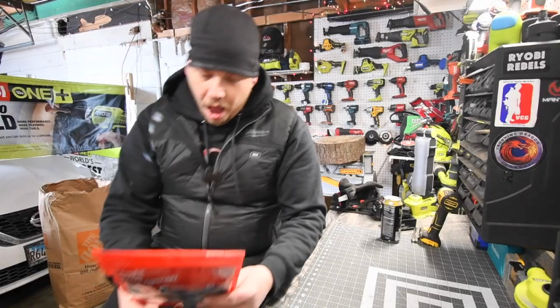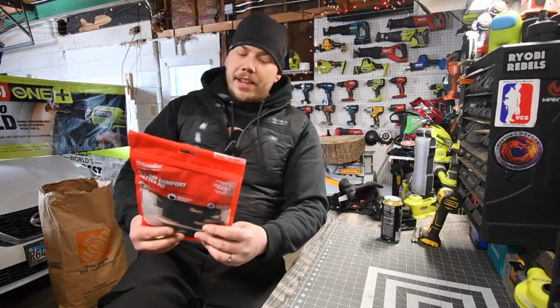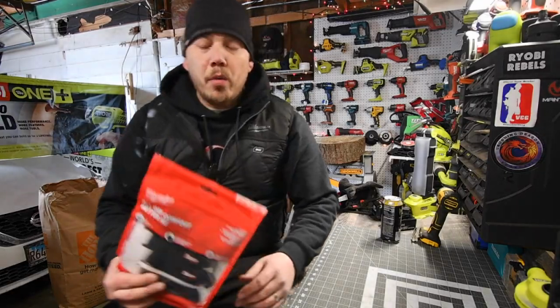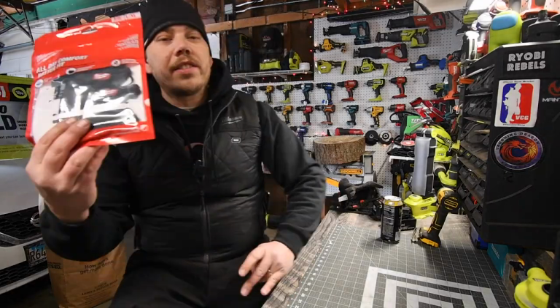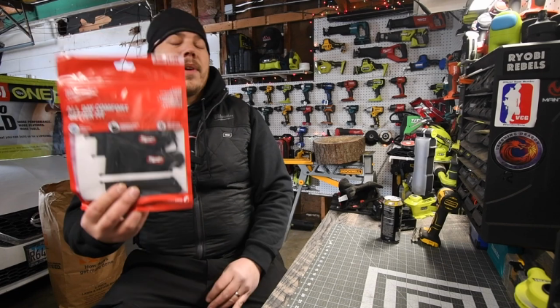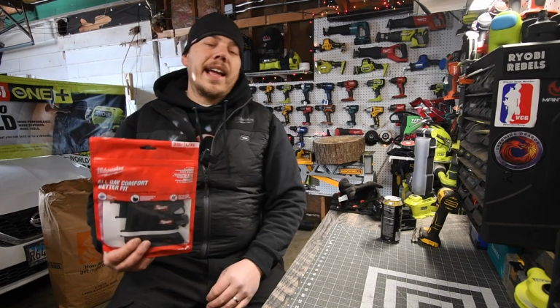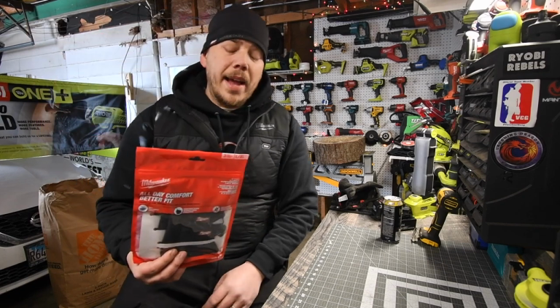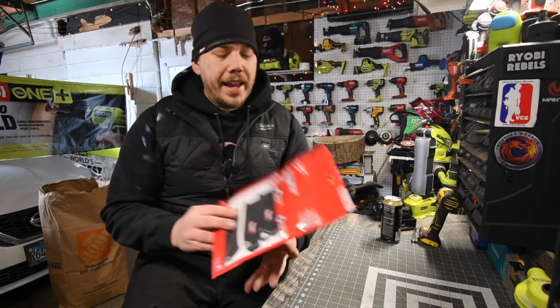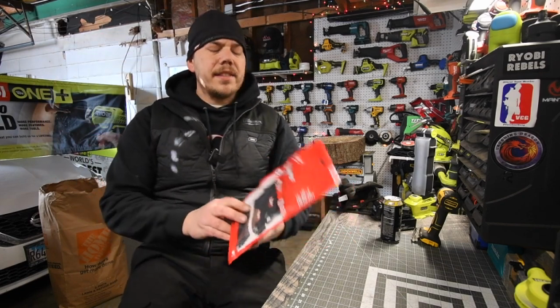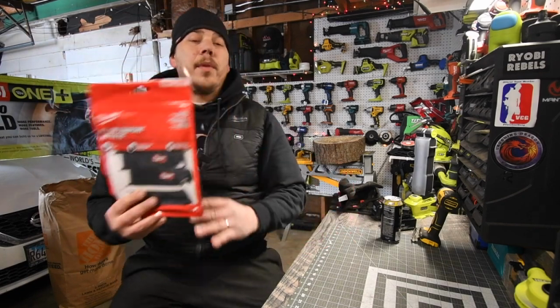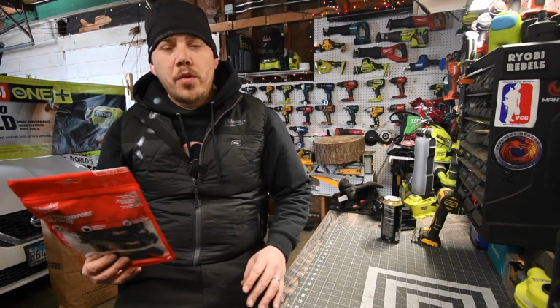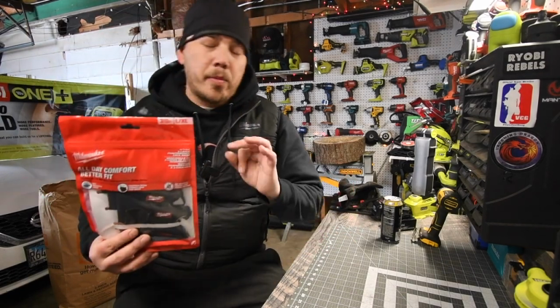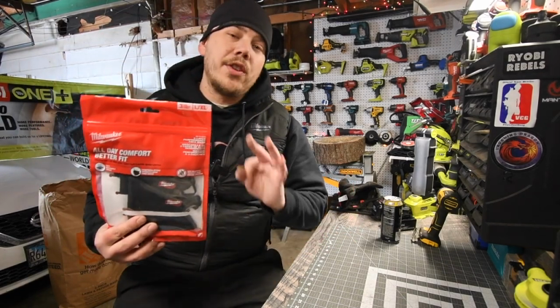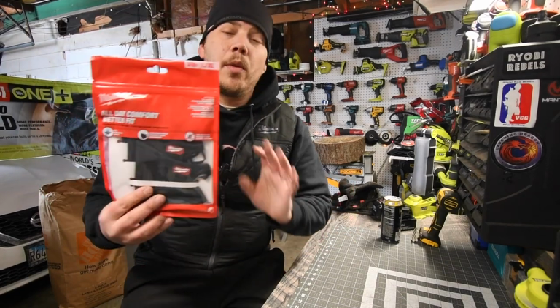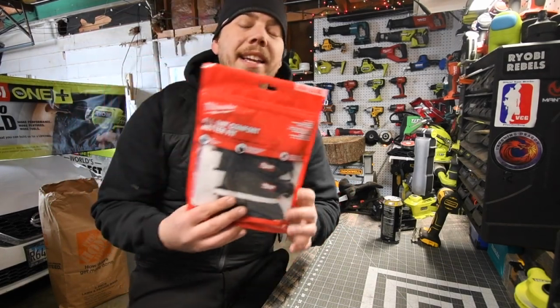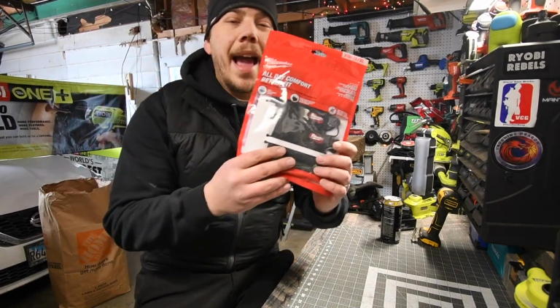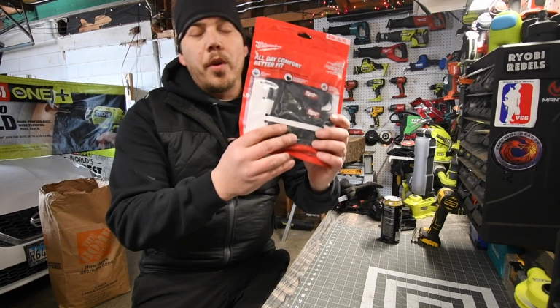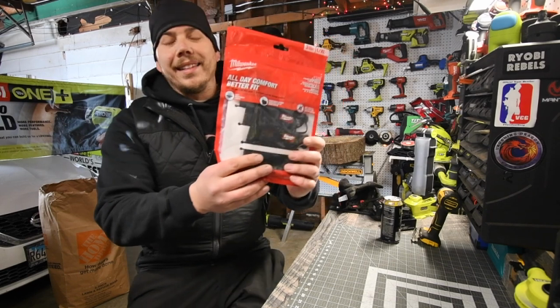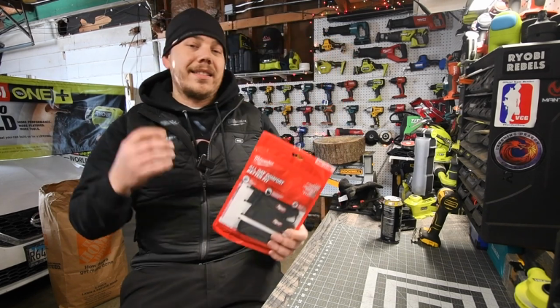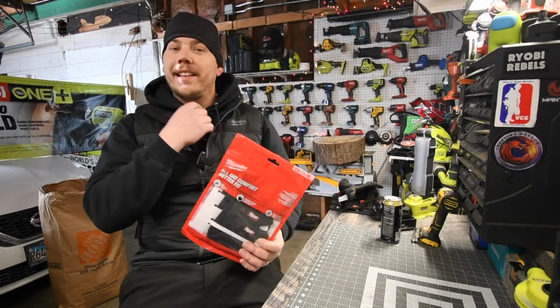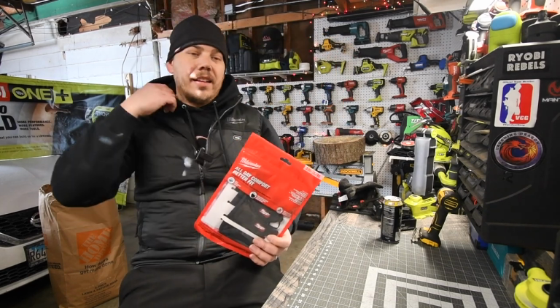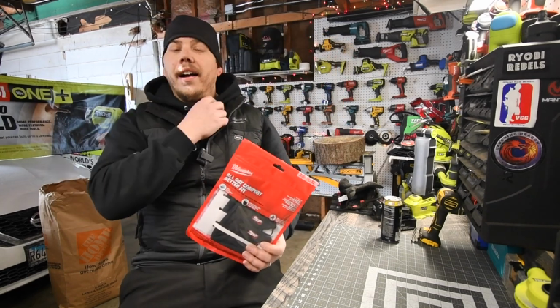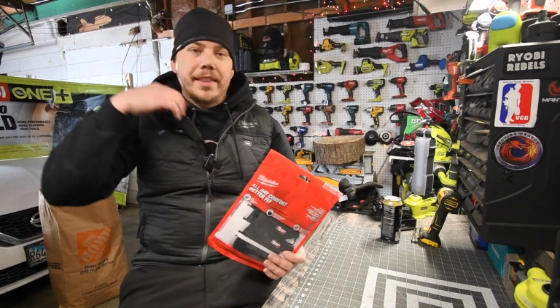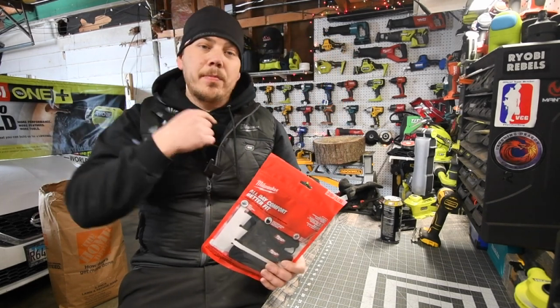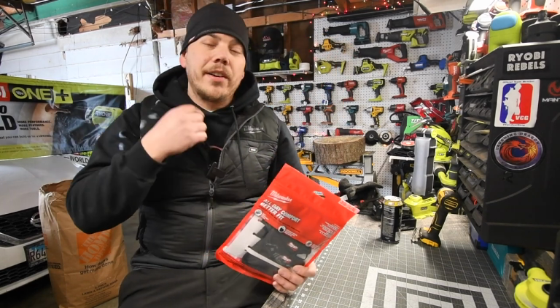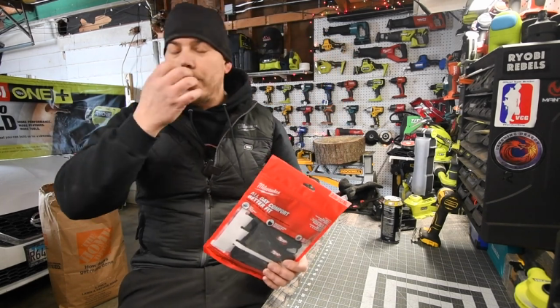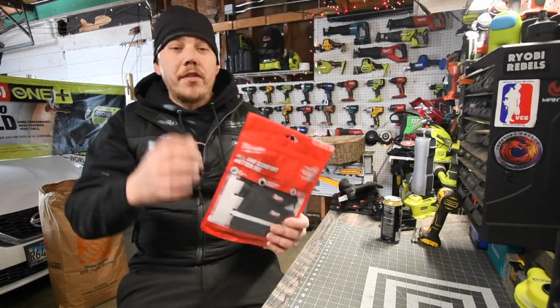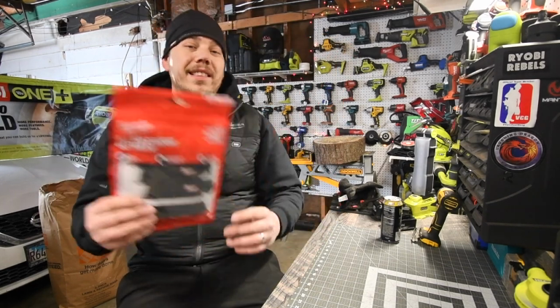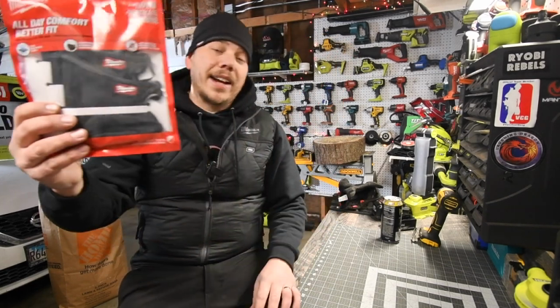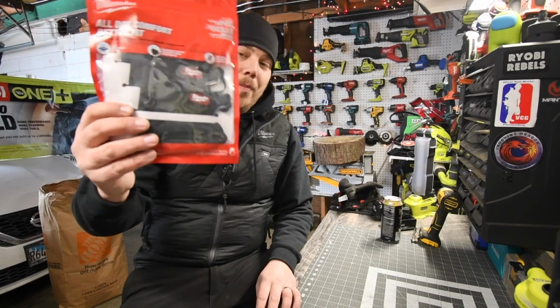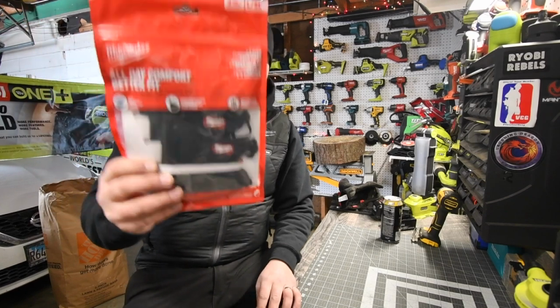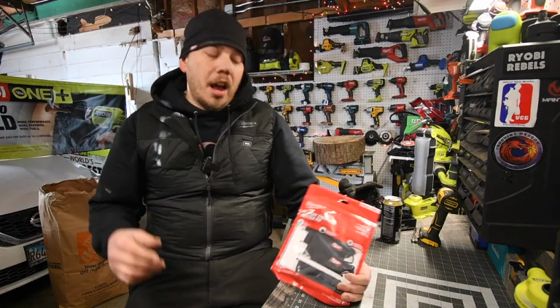What just came in today in the mail is the brand new Milwaukee actual mask — not like a neck gaiter that you pull up over your face, but an actual mask.